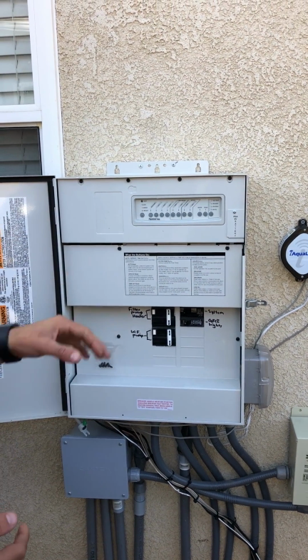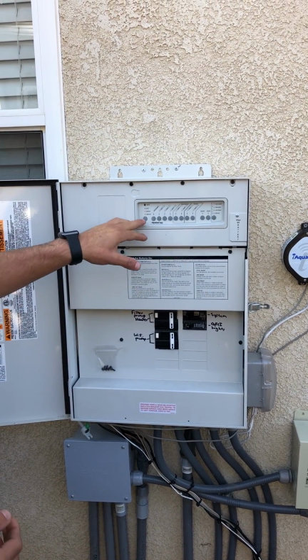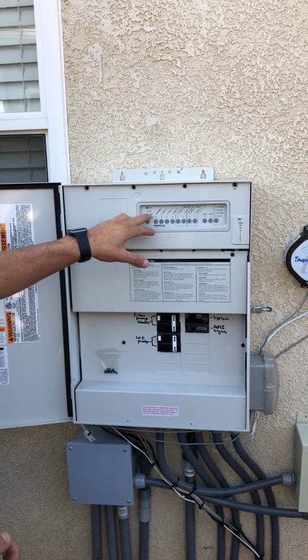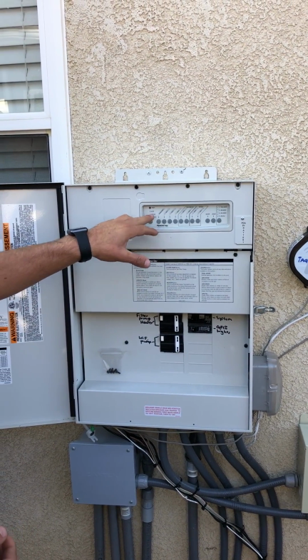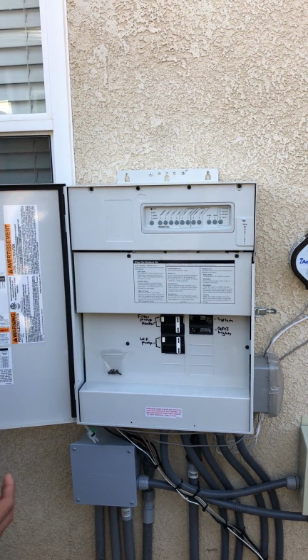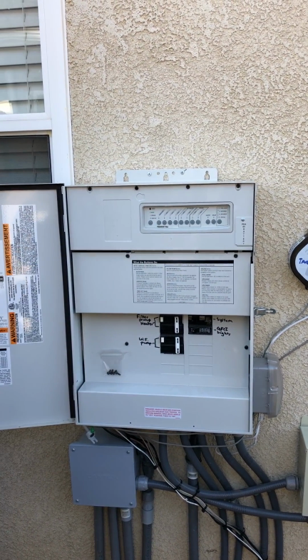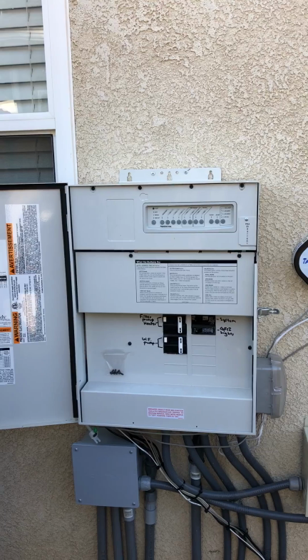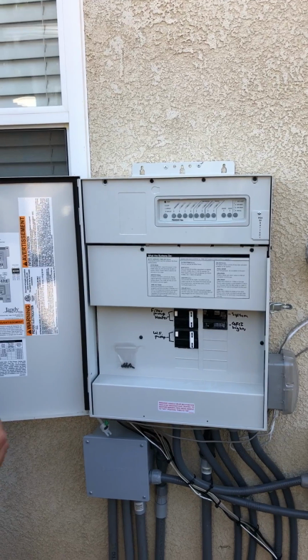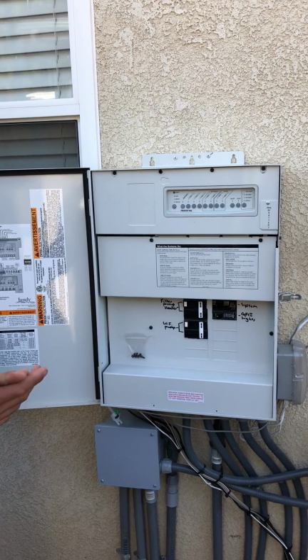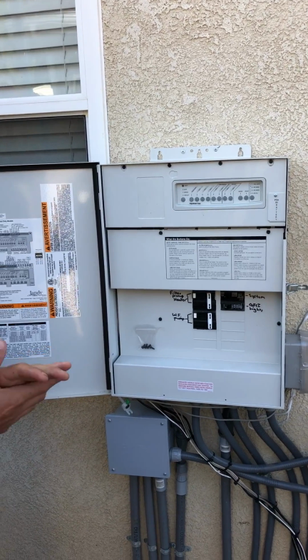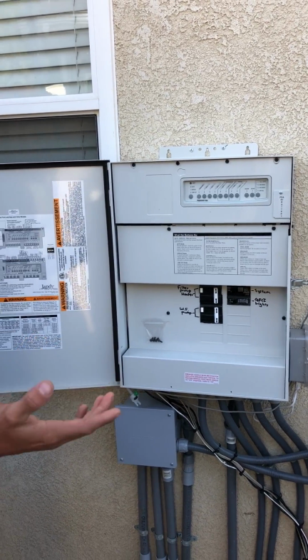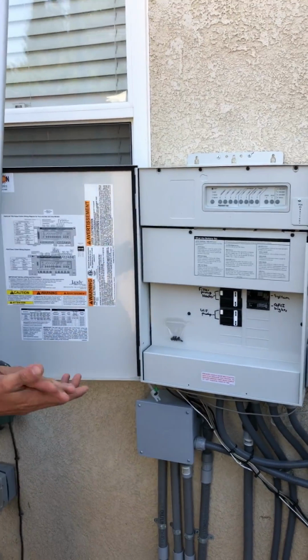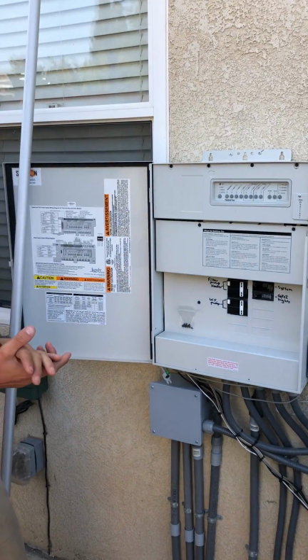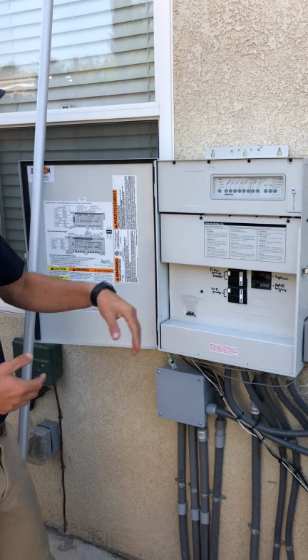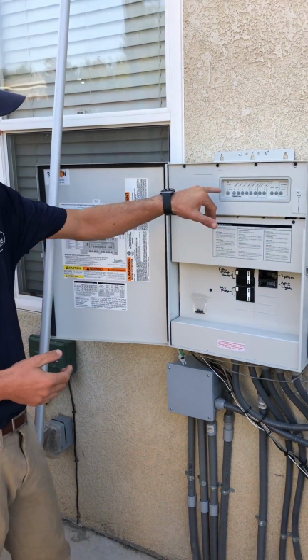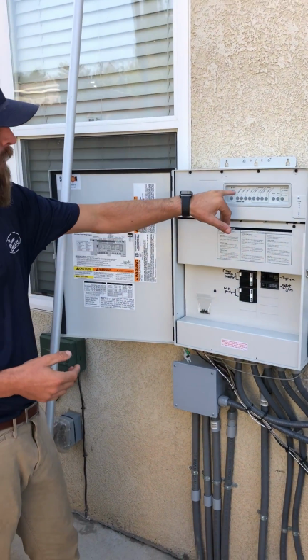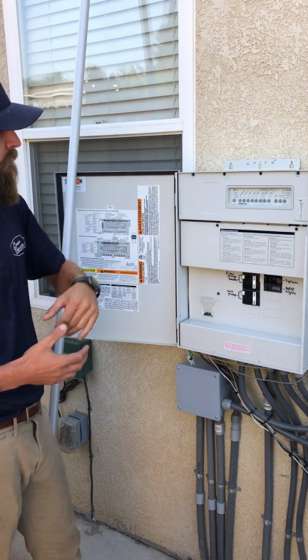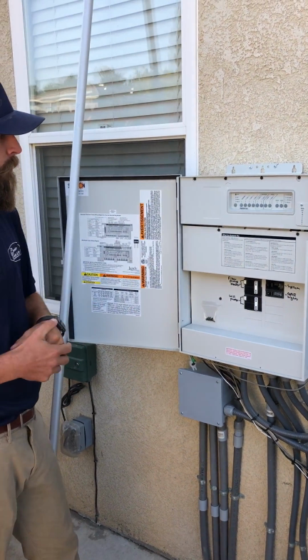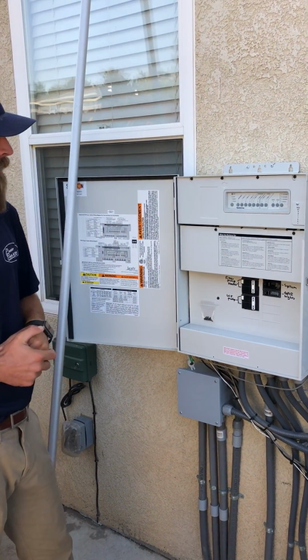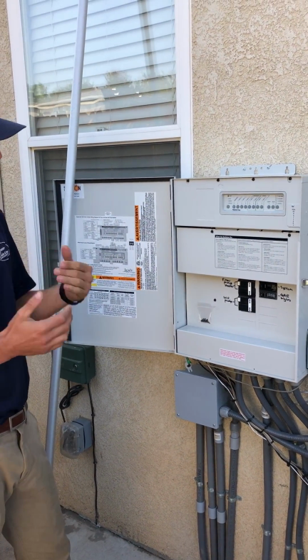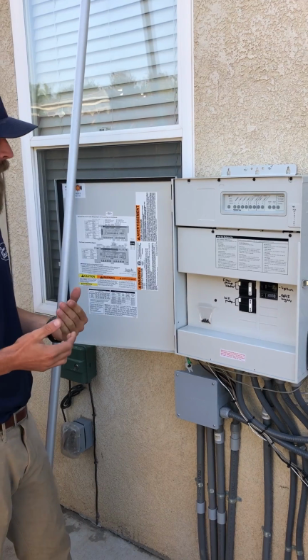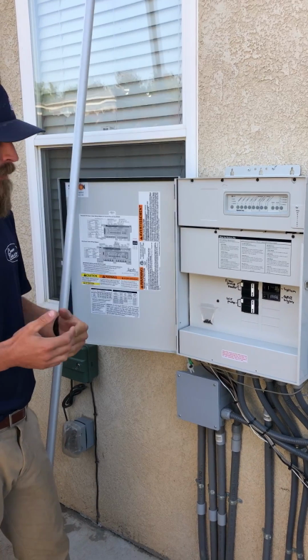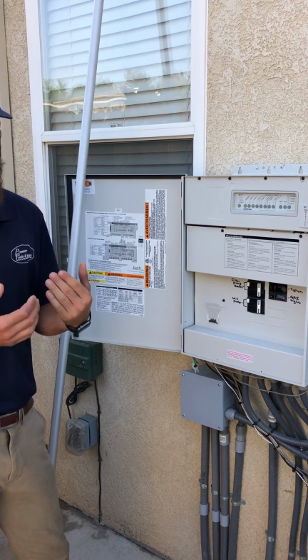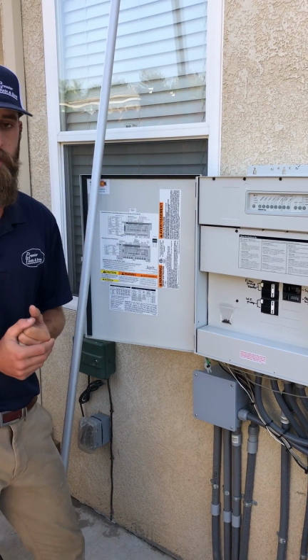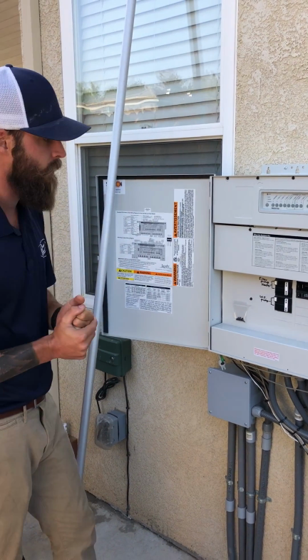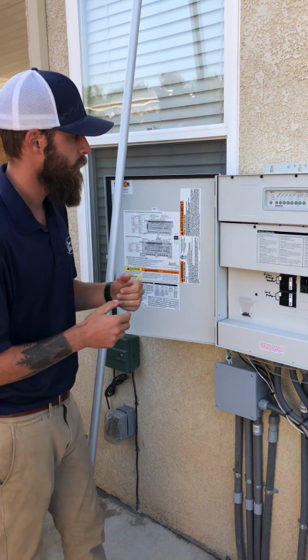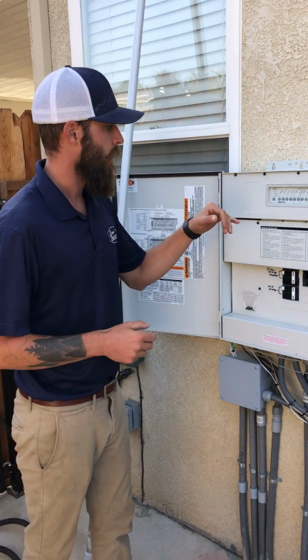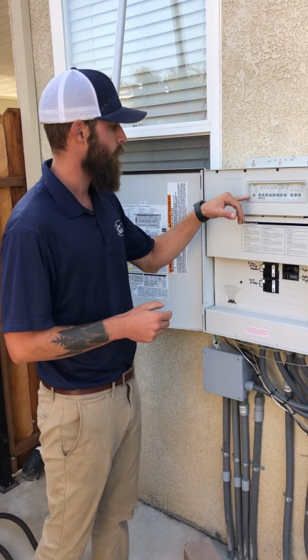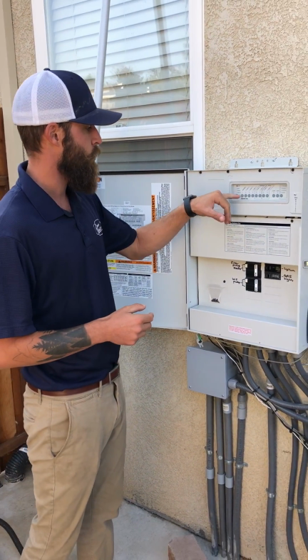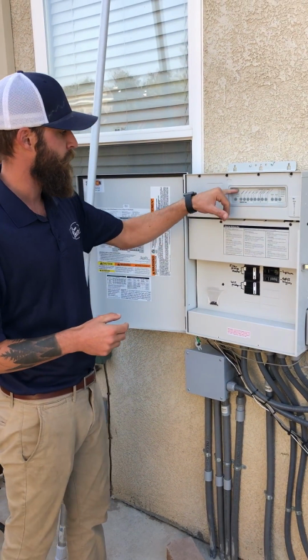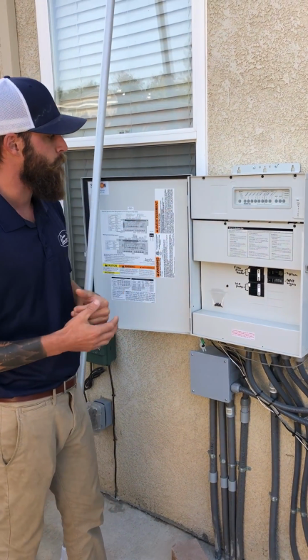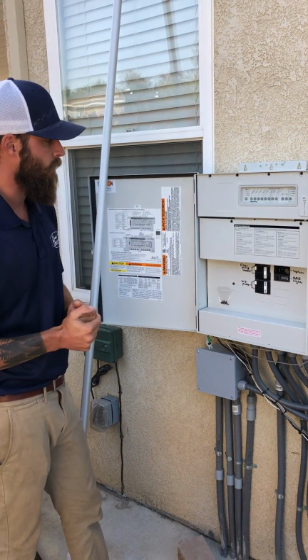If I hit this button it's going to take us to service mode. Service is a 24 hours, seven days a week manual mode, which means if I turn on the filter pump and forget to turn it back off, it's going to run 24/7 until I turn it off and return it back to auto.